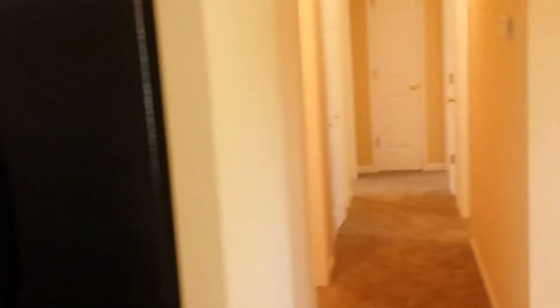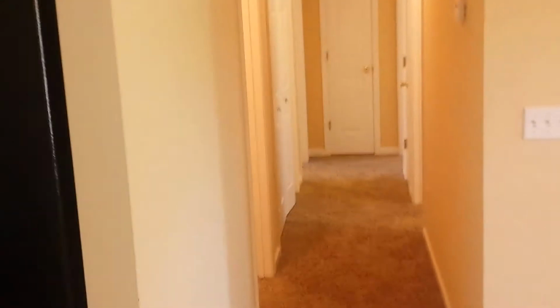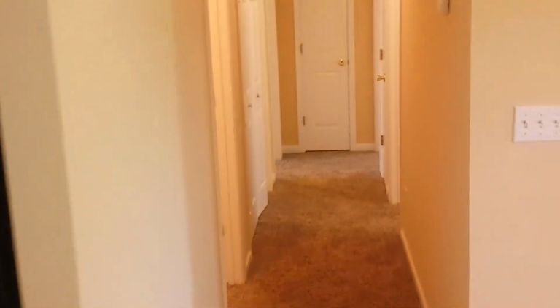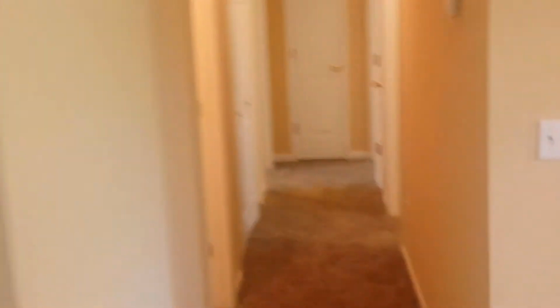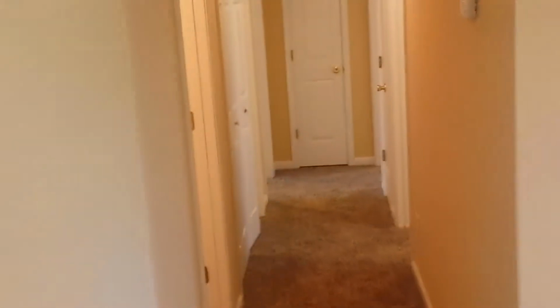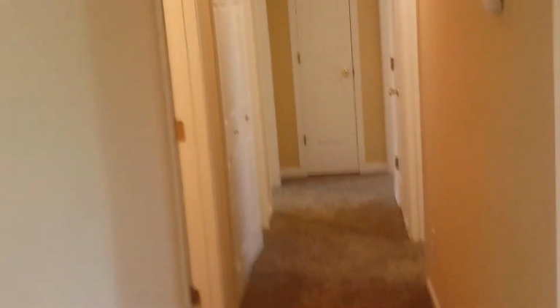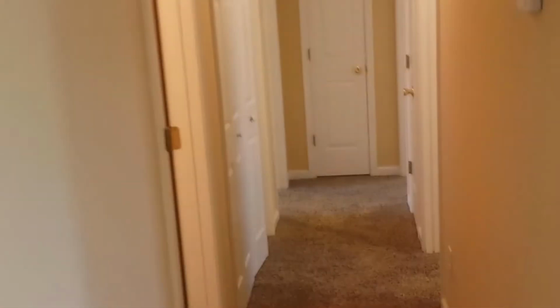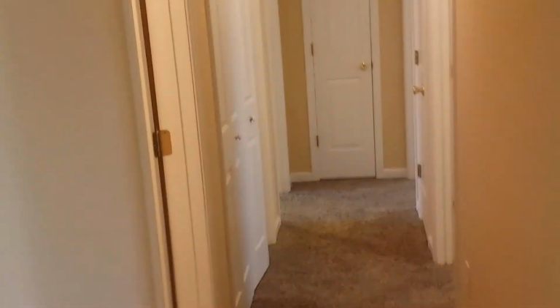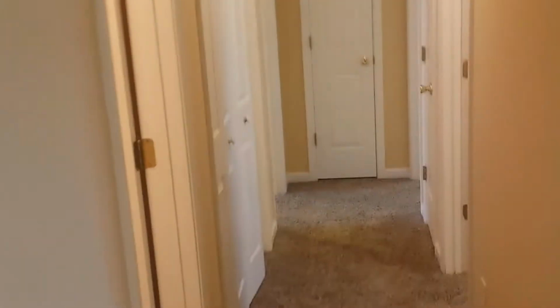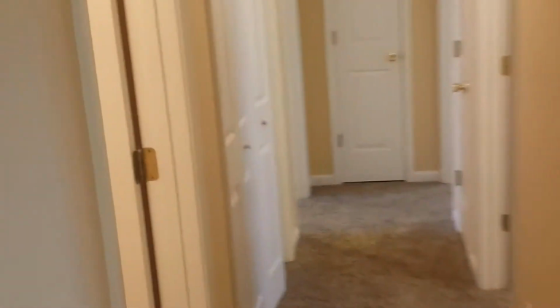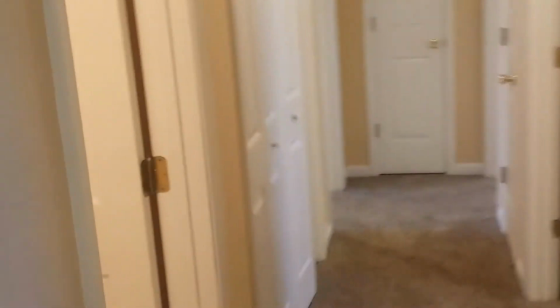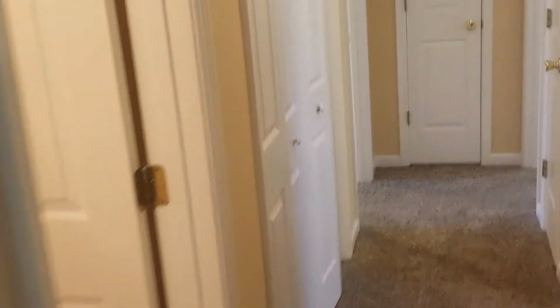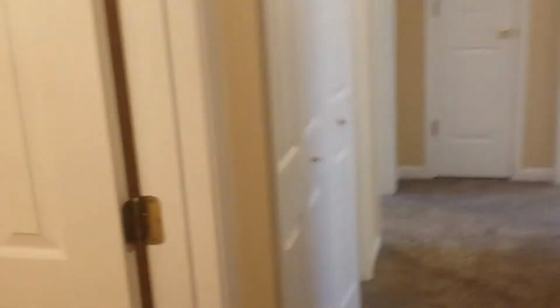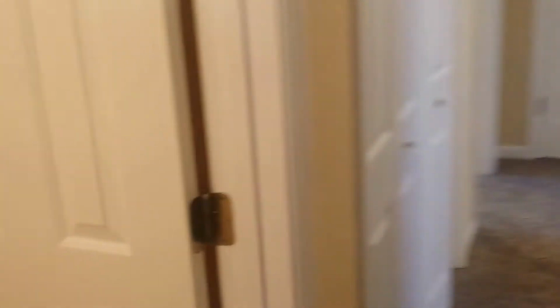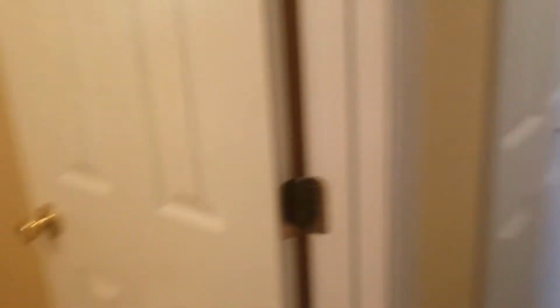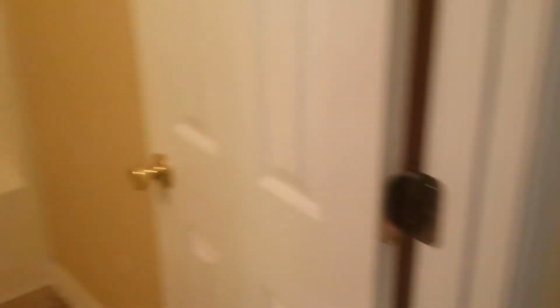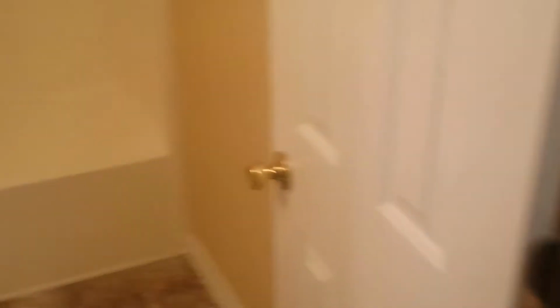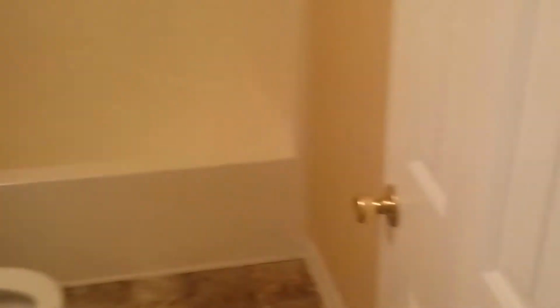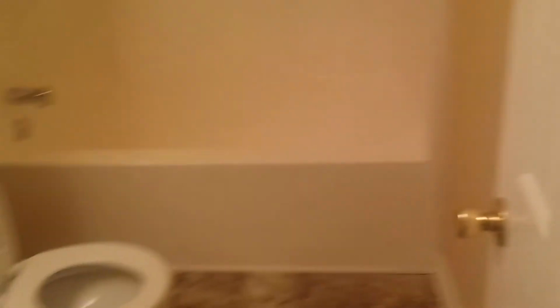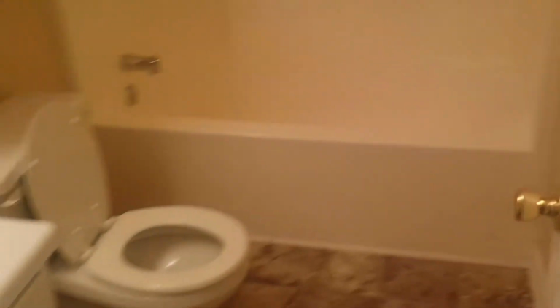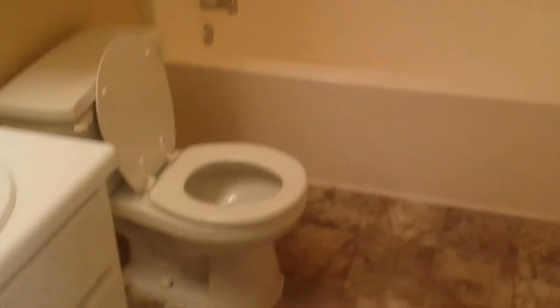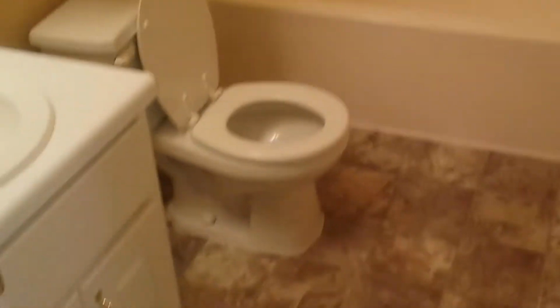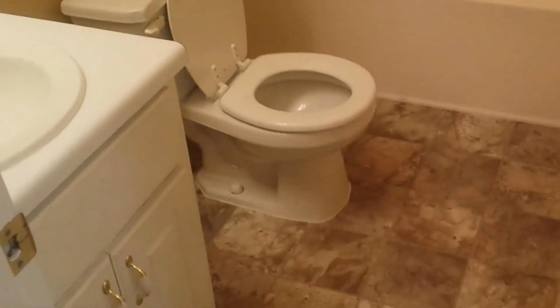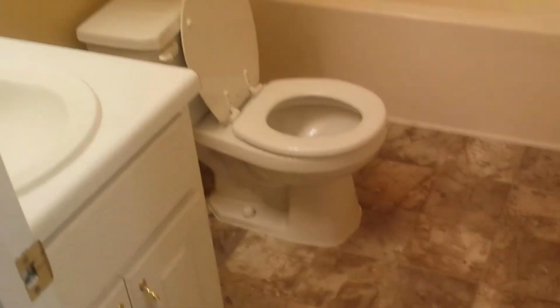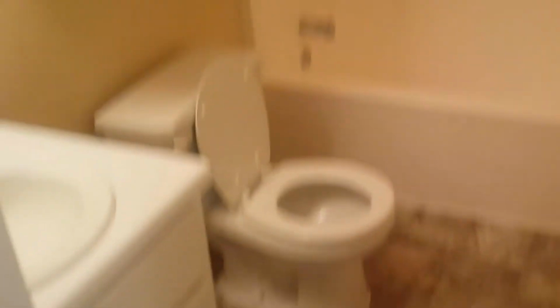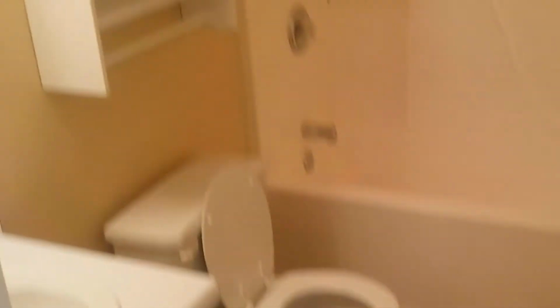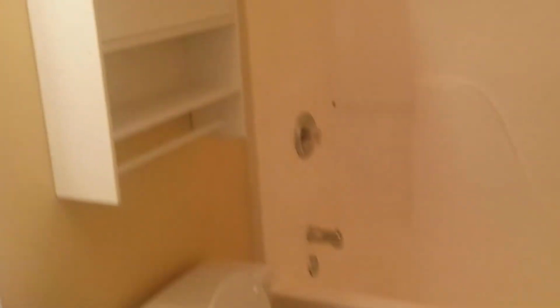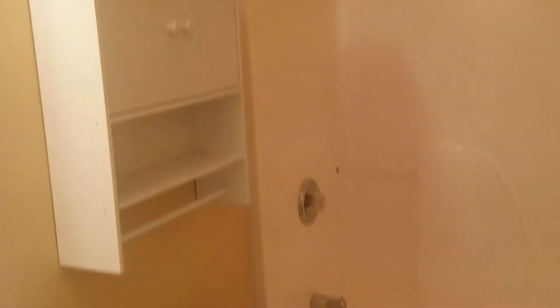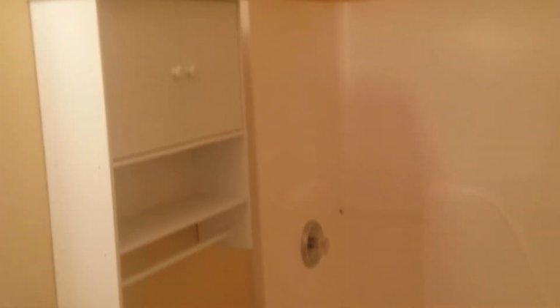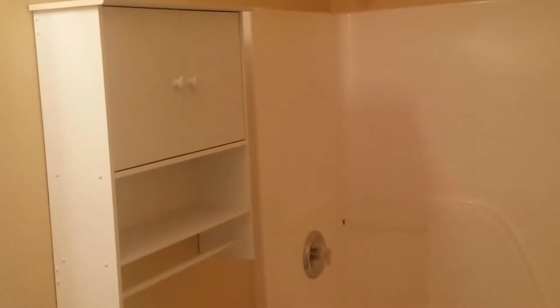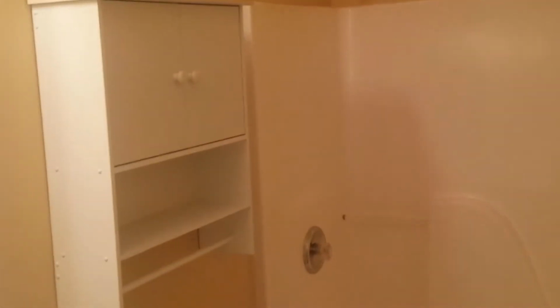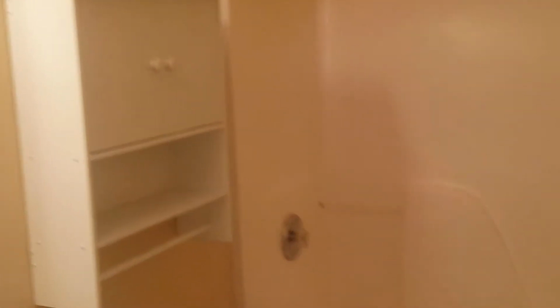So we go down the hallway. To the left, you have bathroom number one. Full bath. Nice cabinetry.